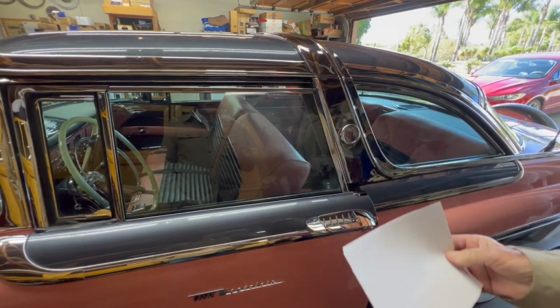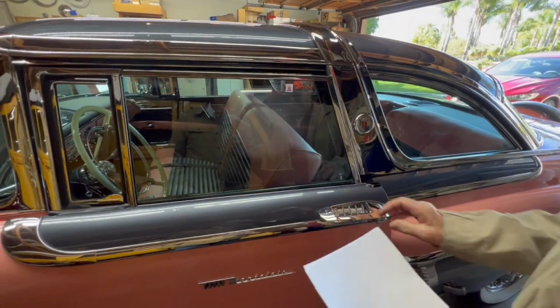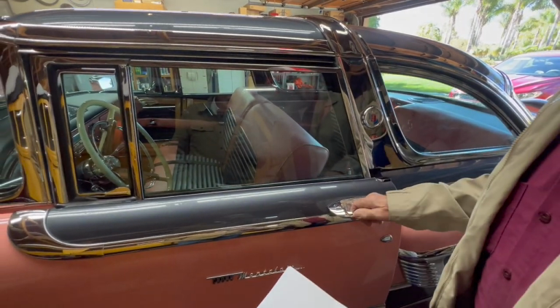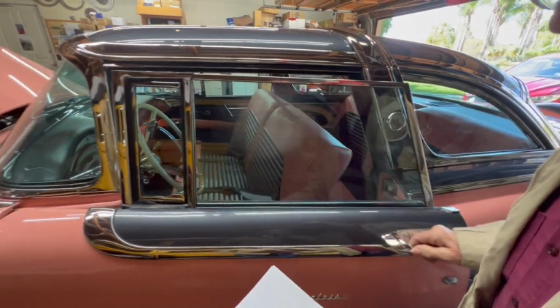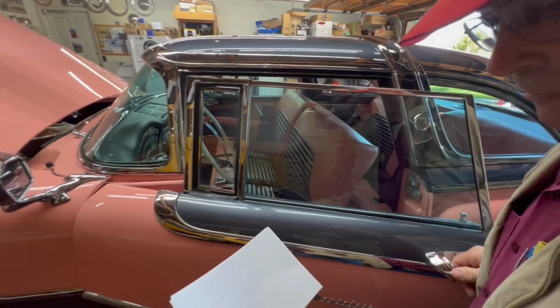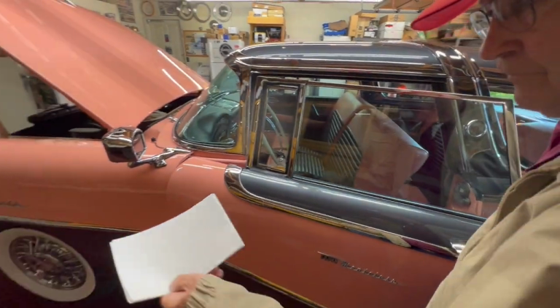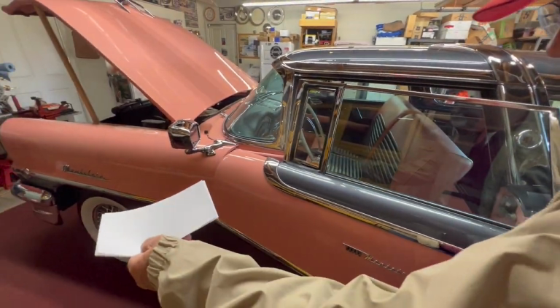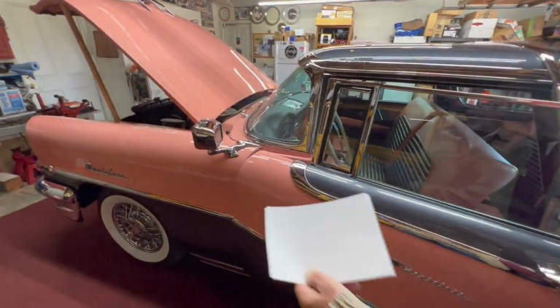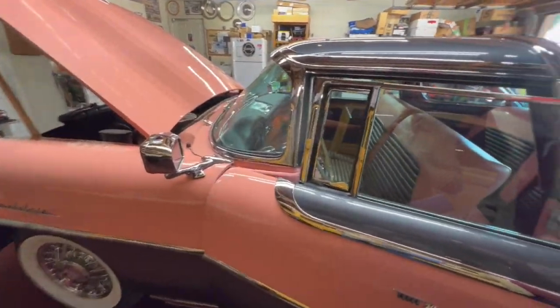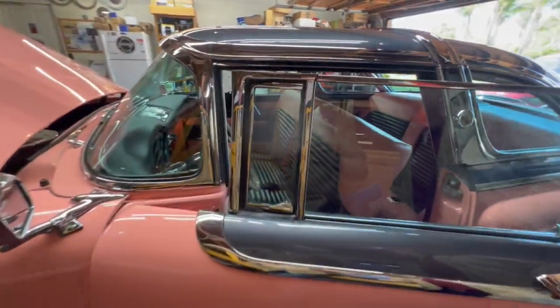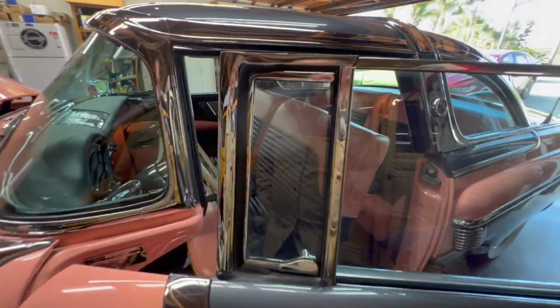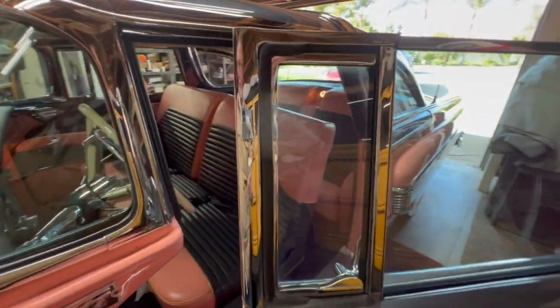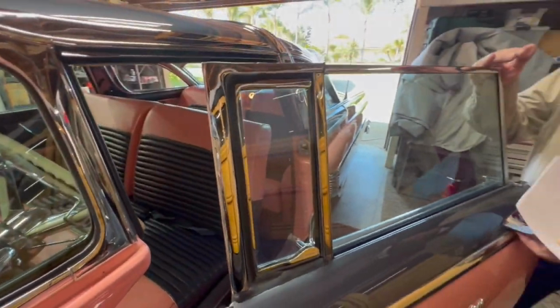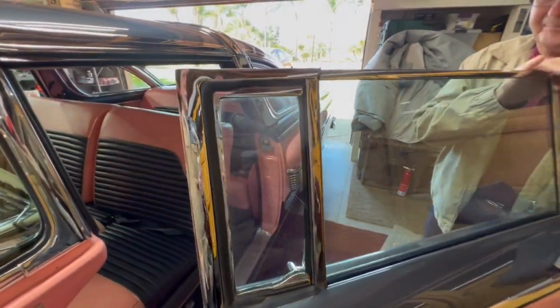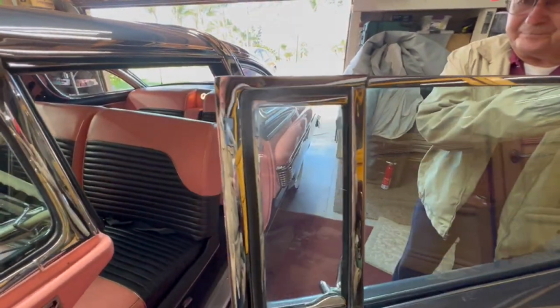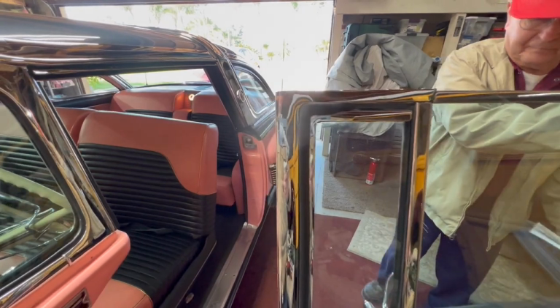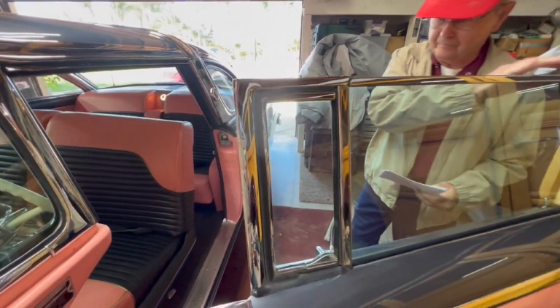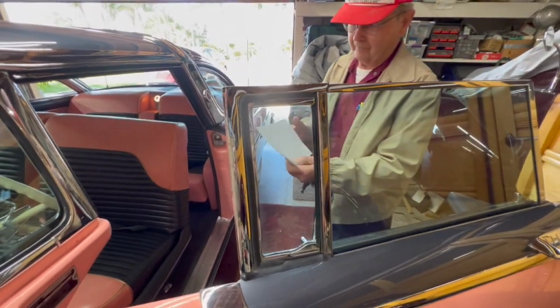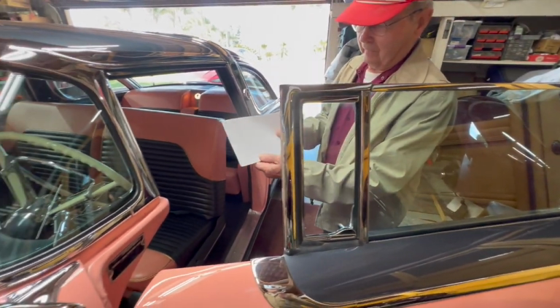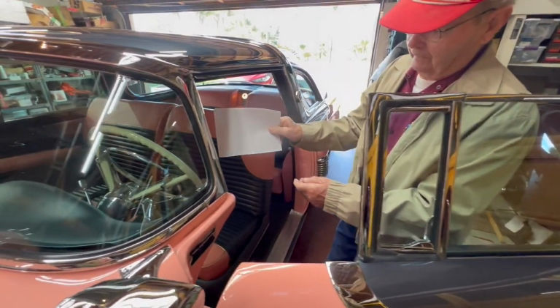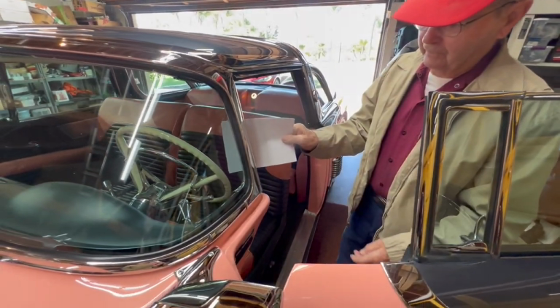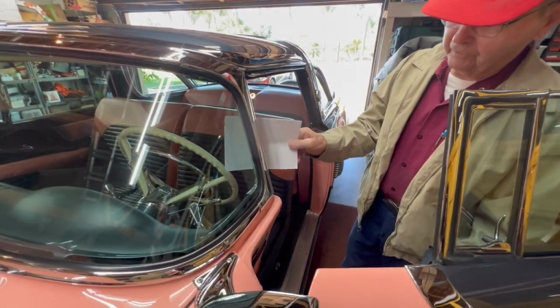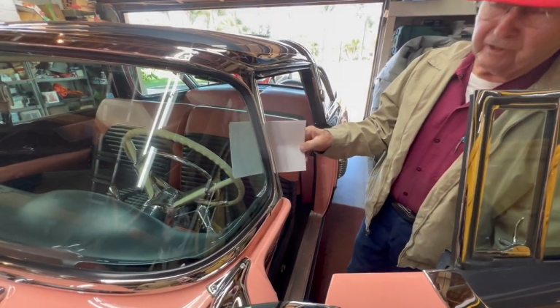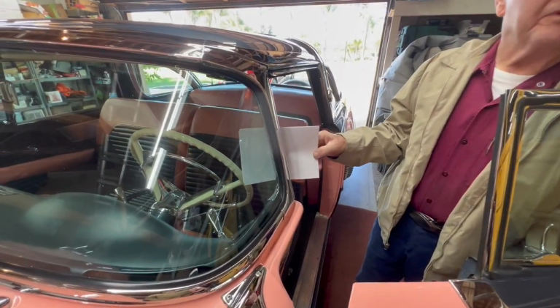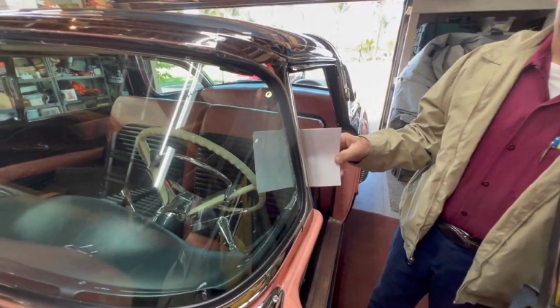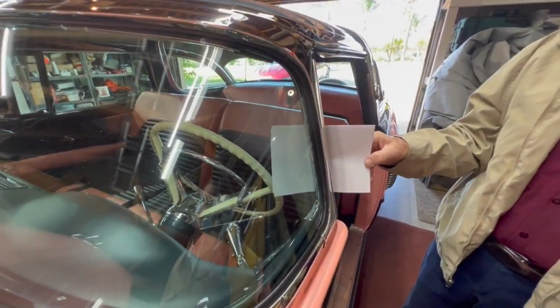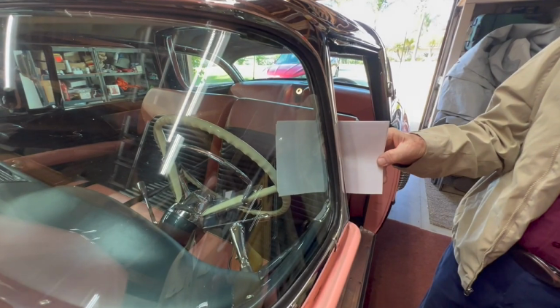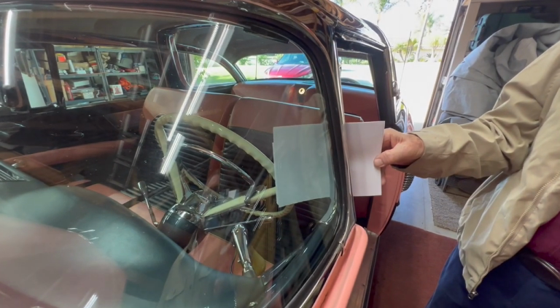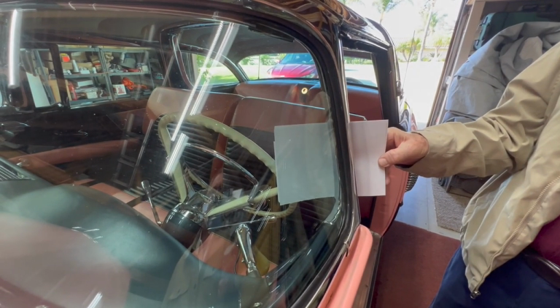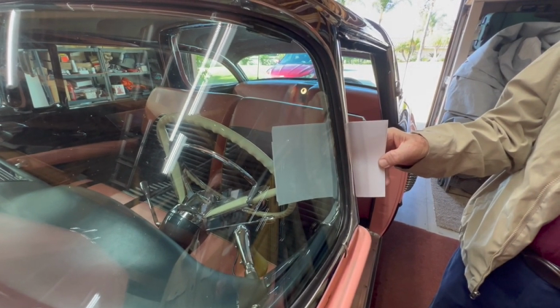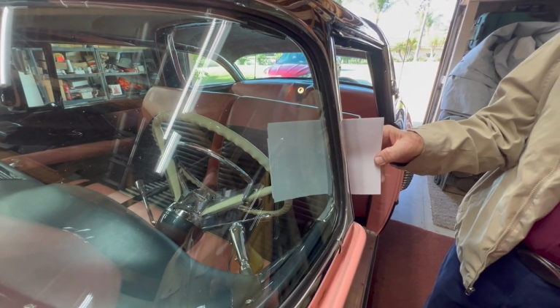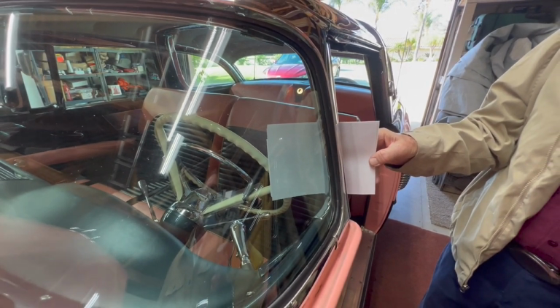If you look up here and stand over there, you can see the same thing — the tint carries through. Beautiful.